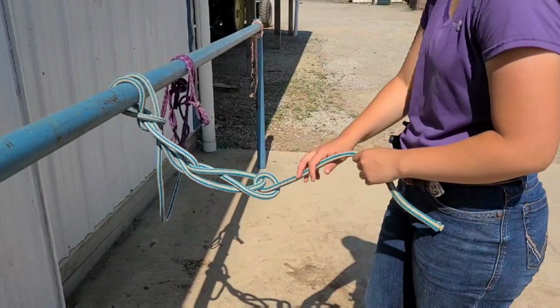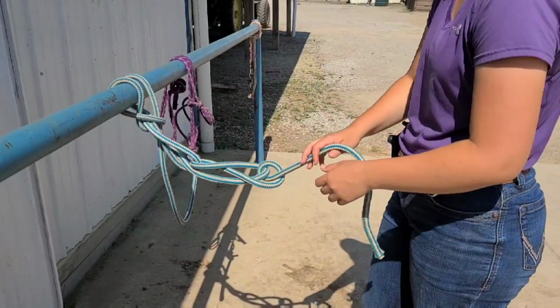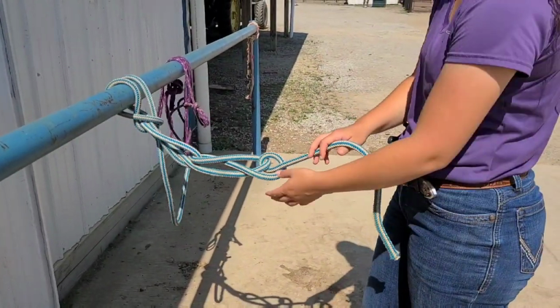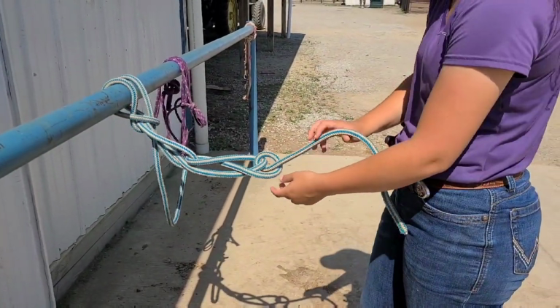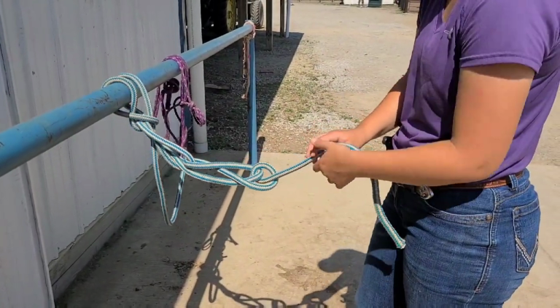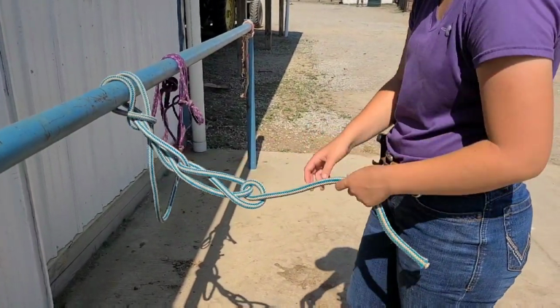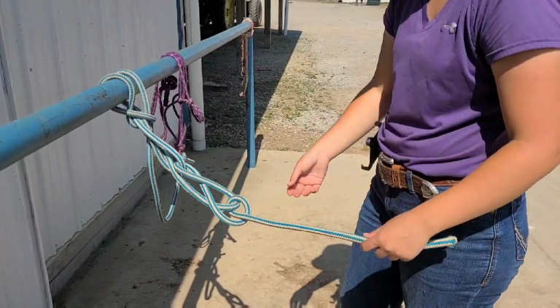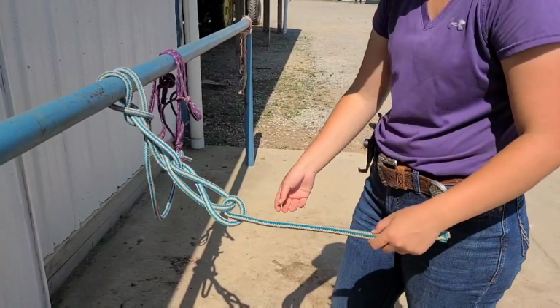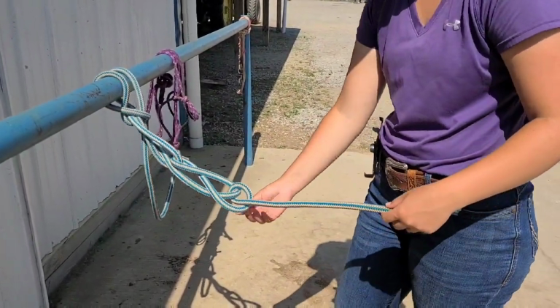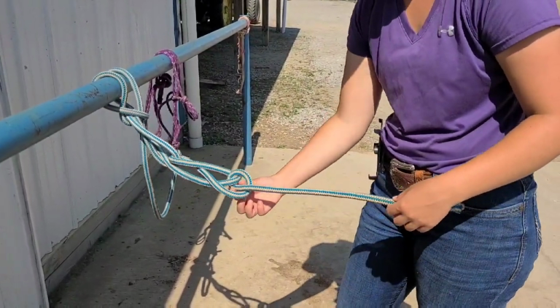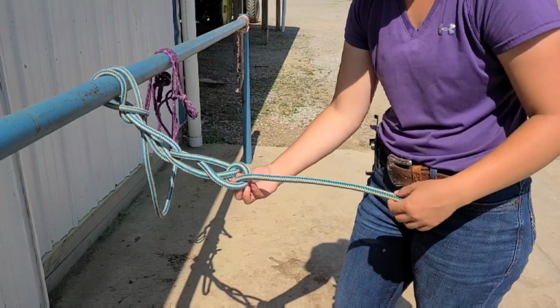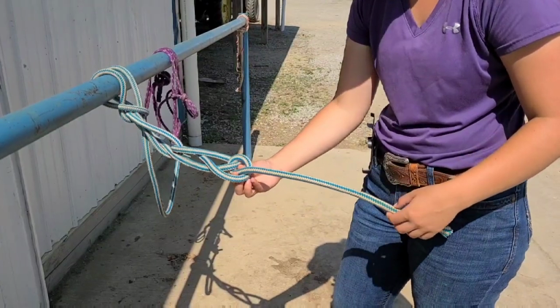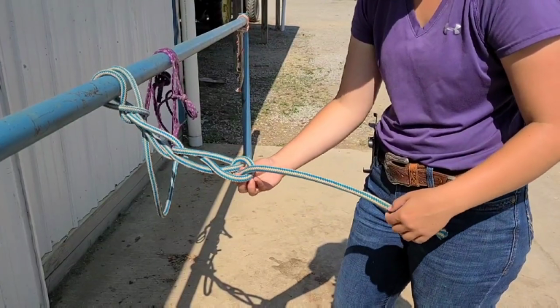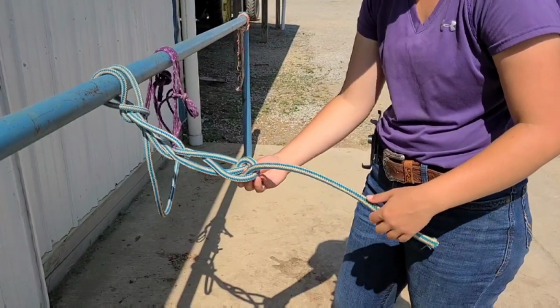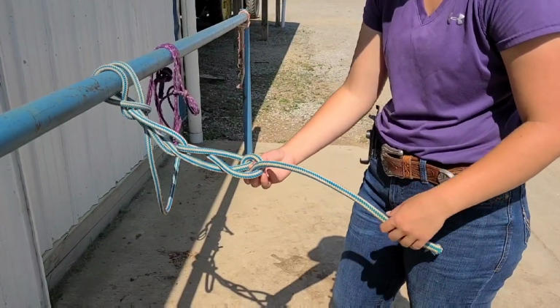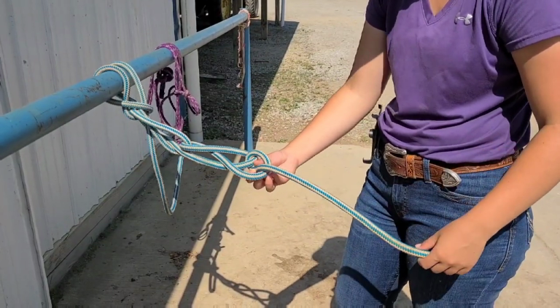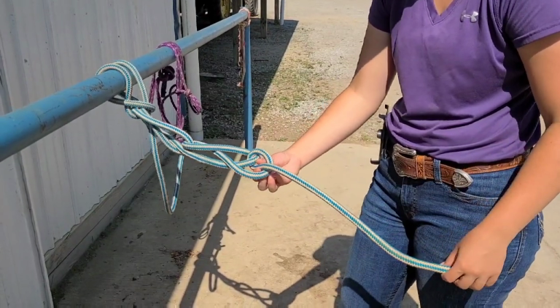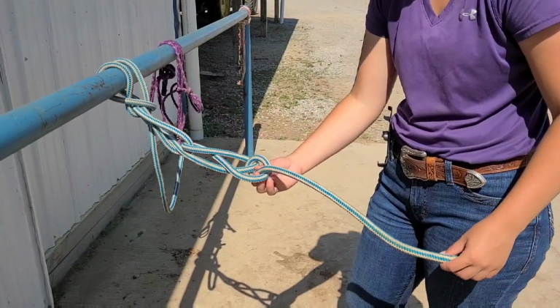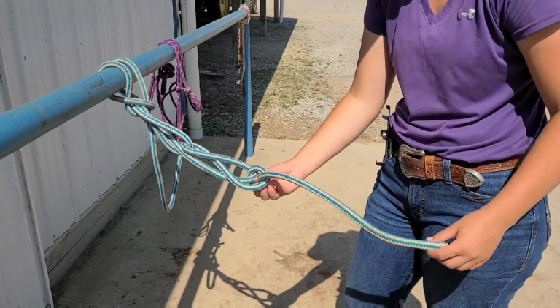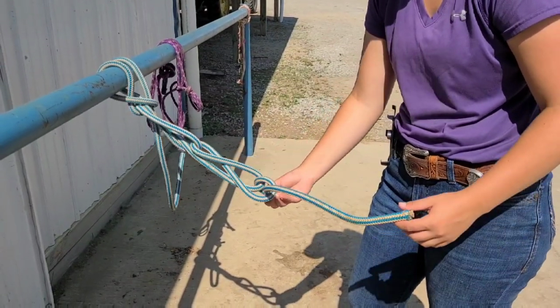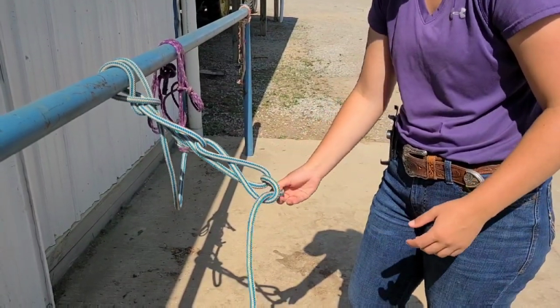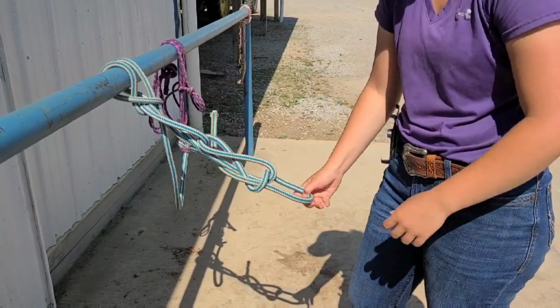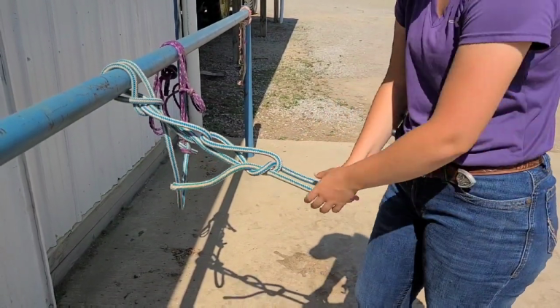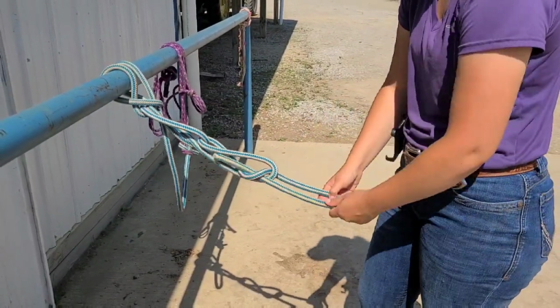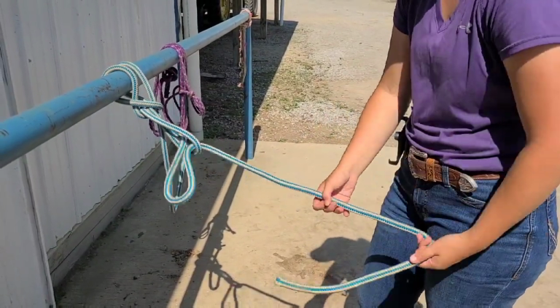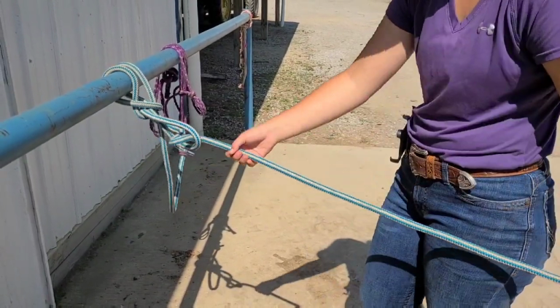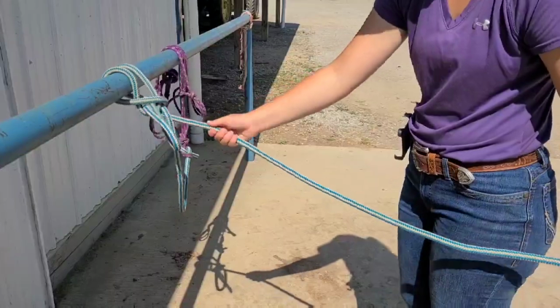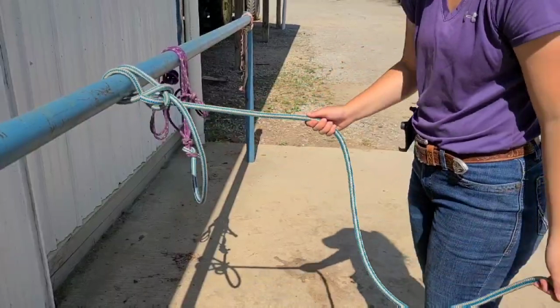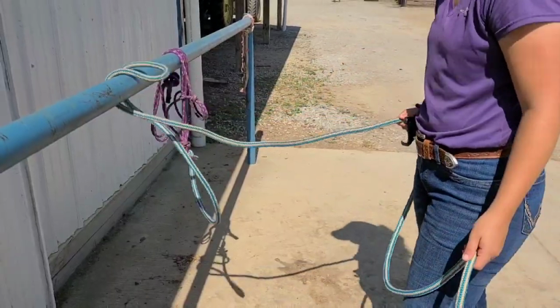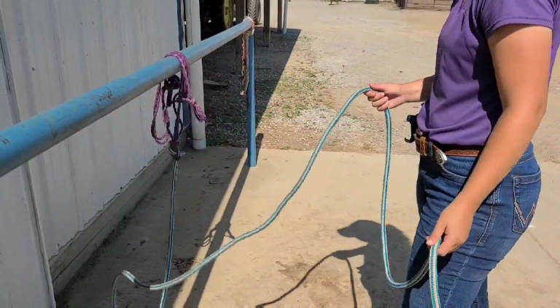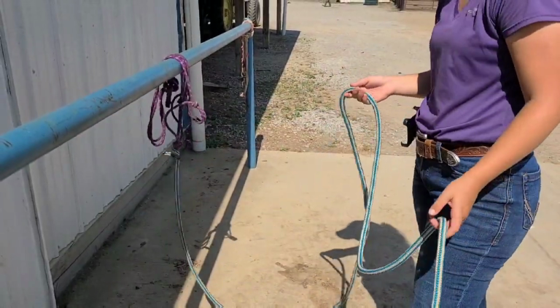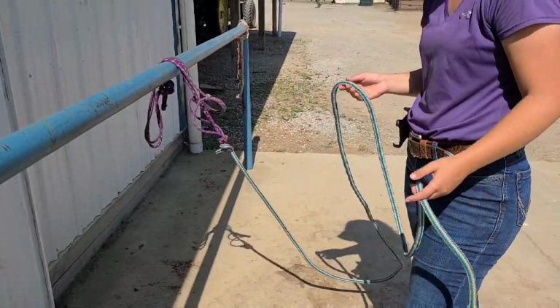When I go to undo this knot, I grab from behind, pull the tail, and just keep pulling. And the whole thing comes off the rail.